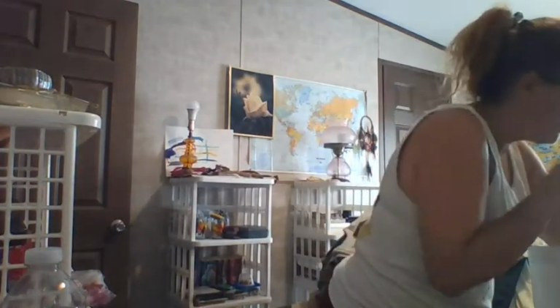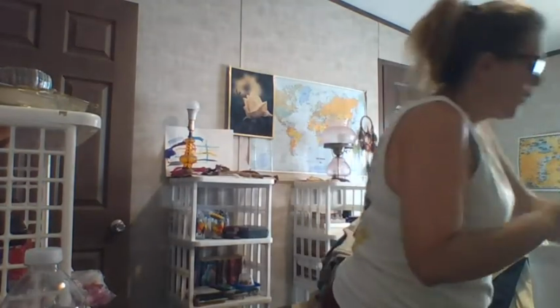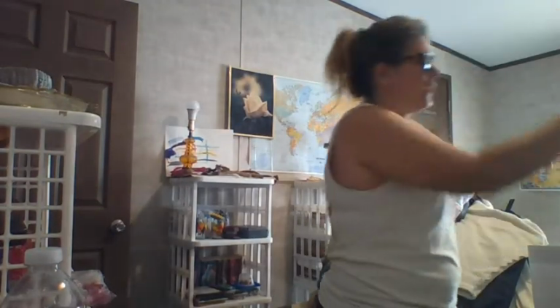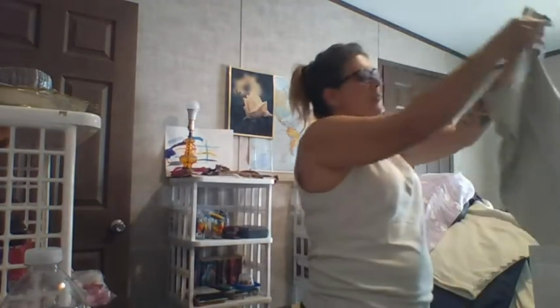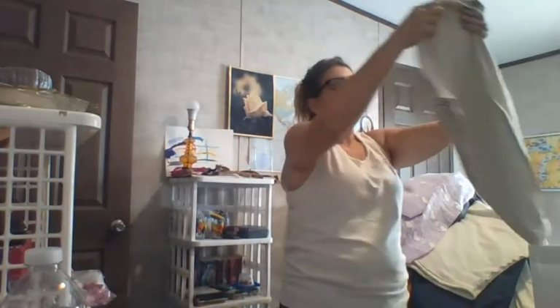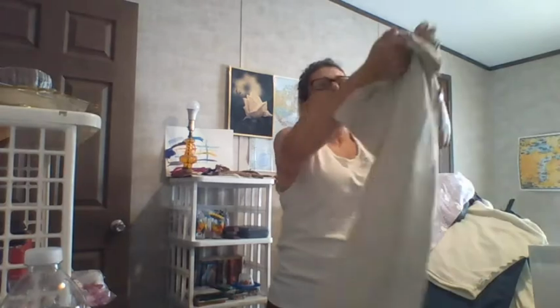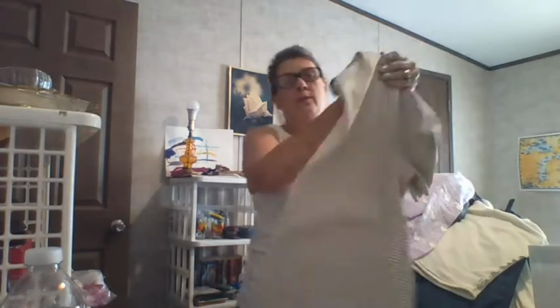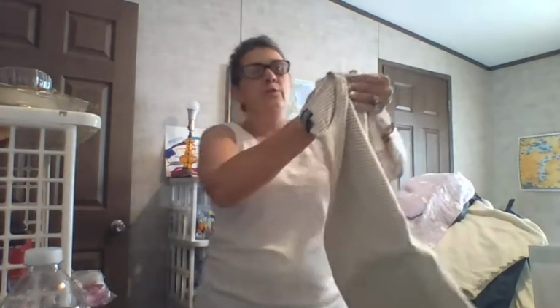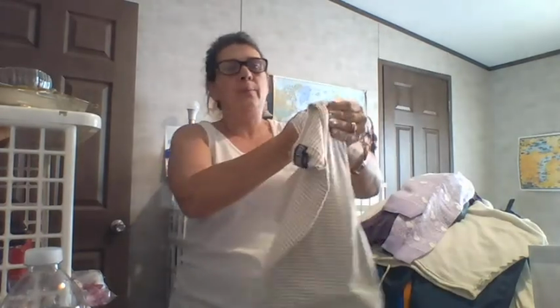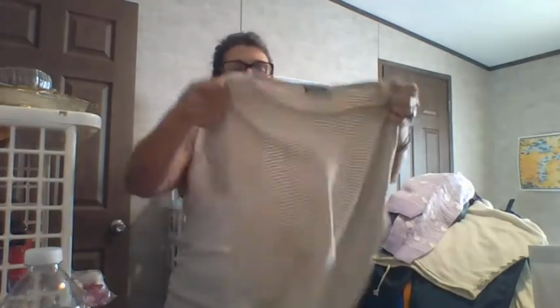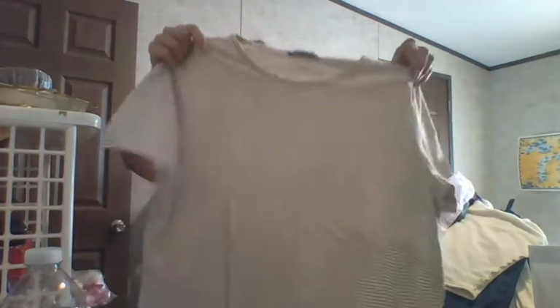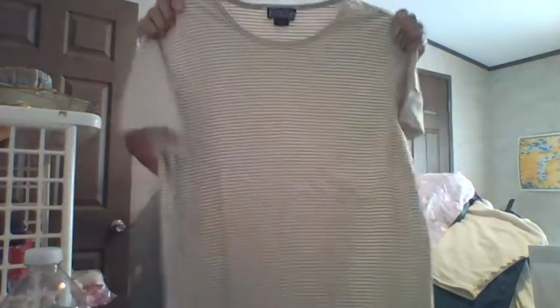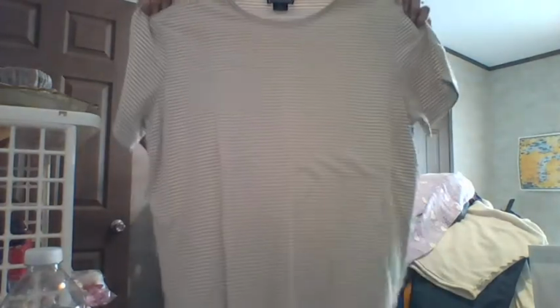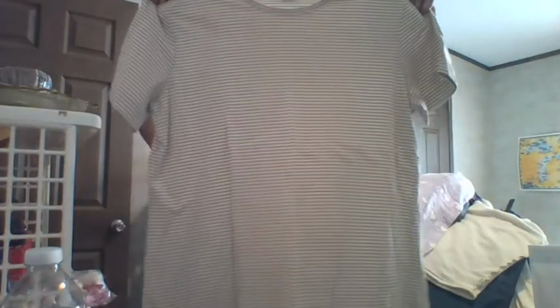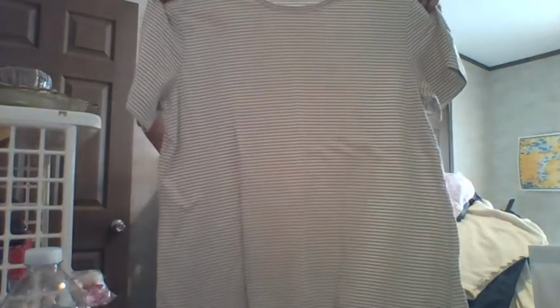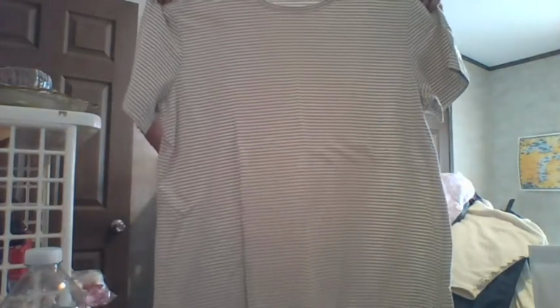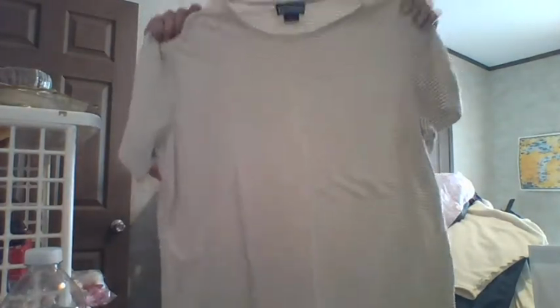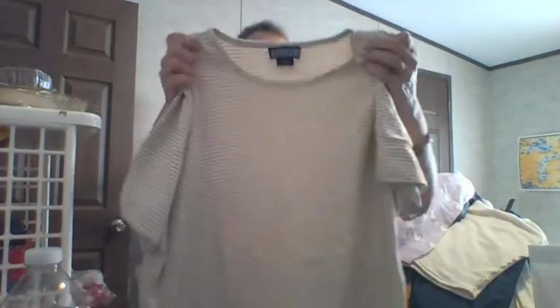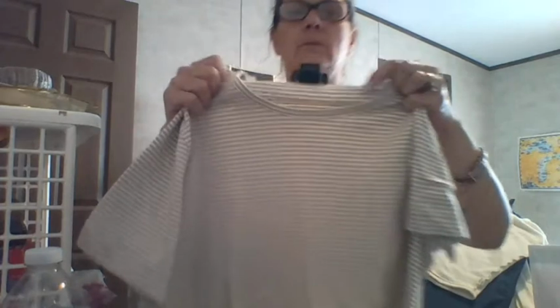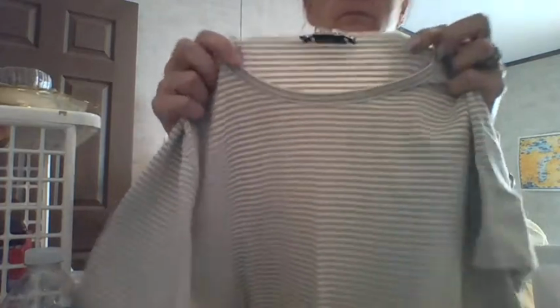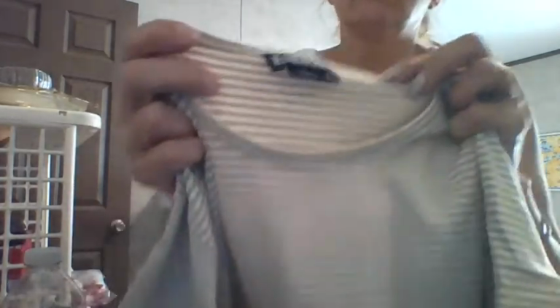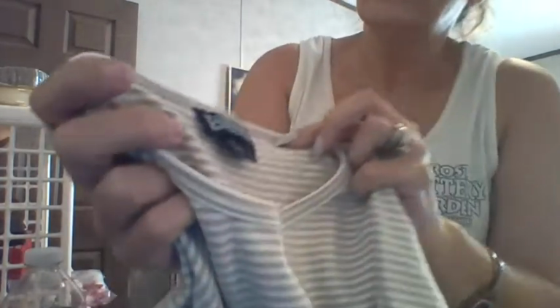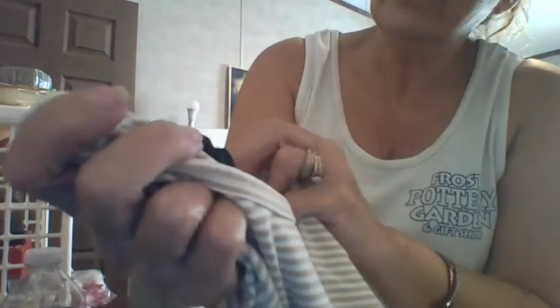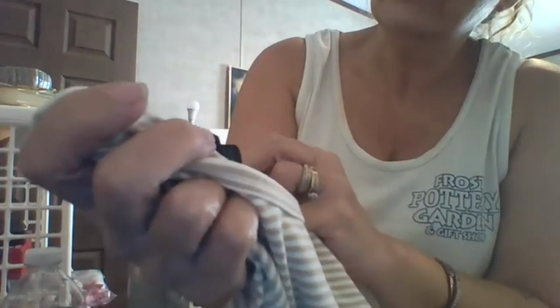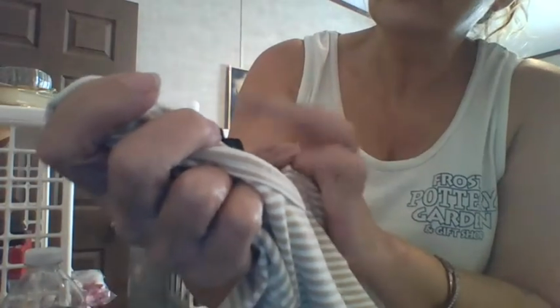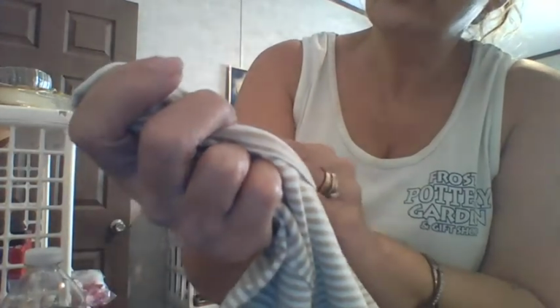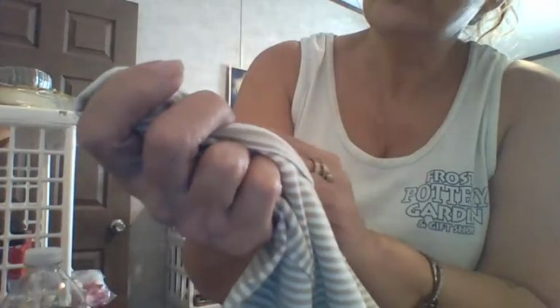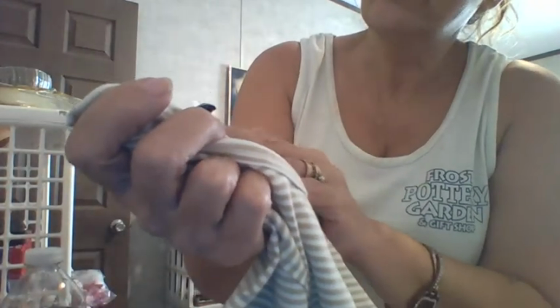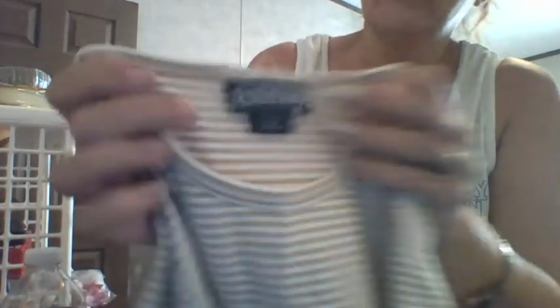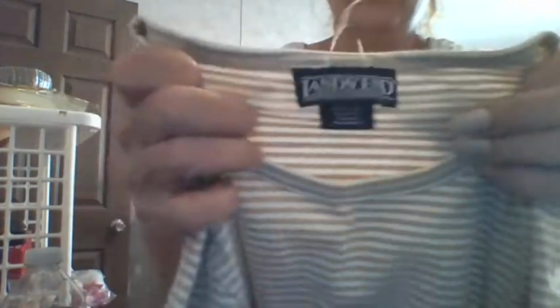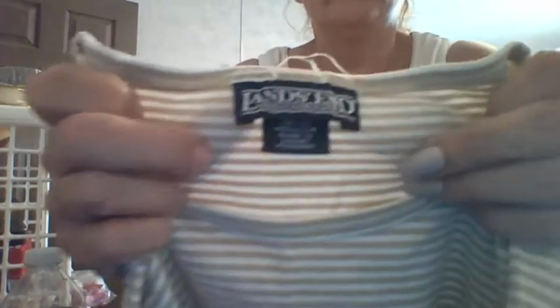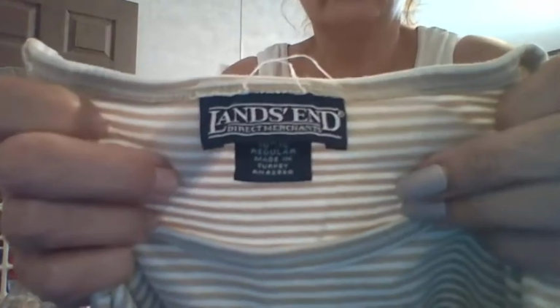We have a Land's End, short sleeve, striped tee. Brown and white. Size medium, 10-12.